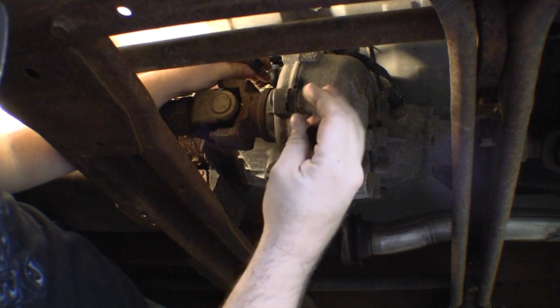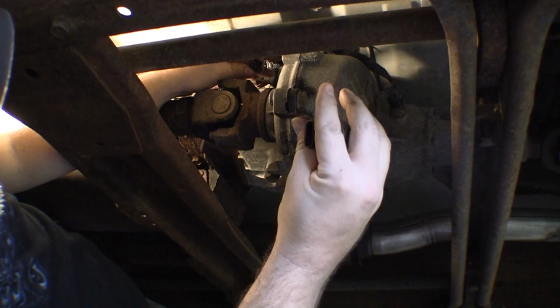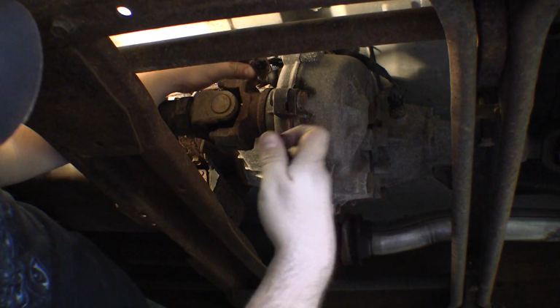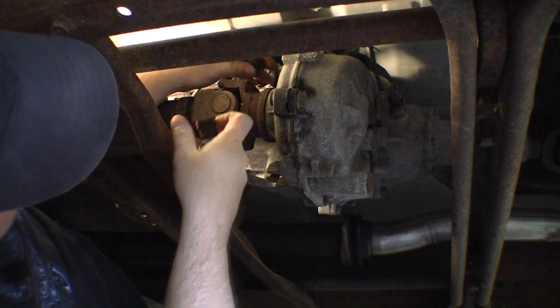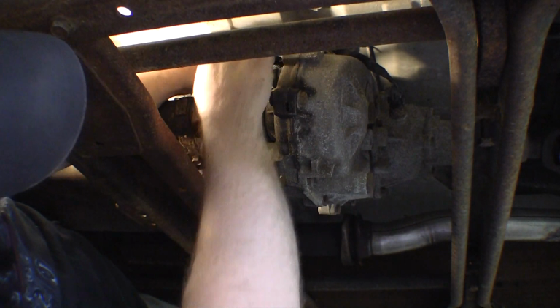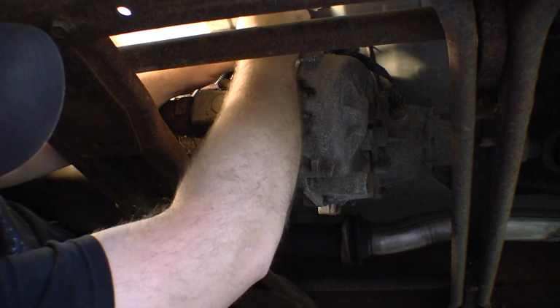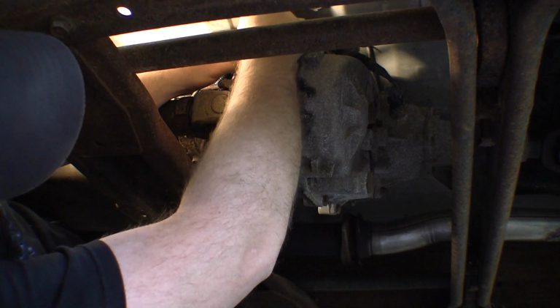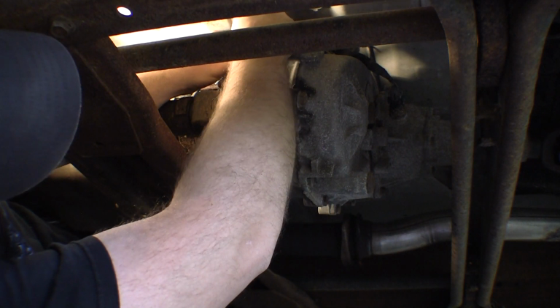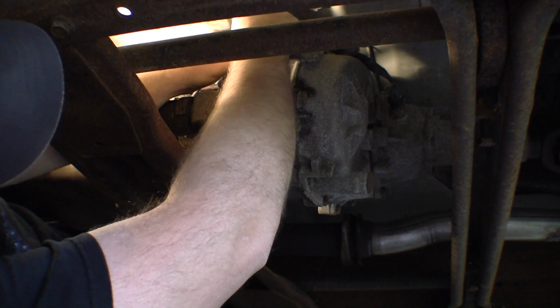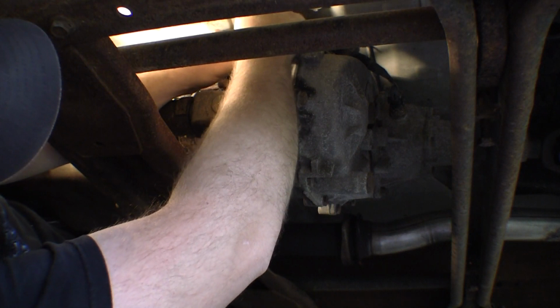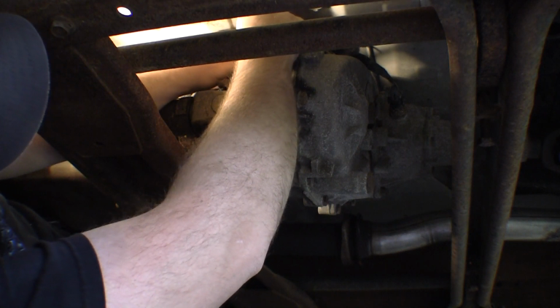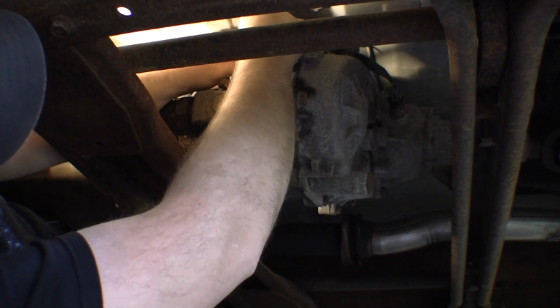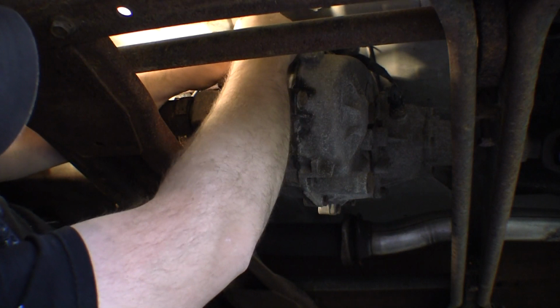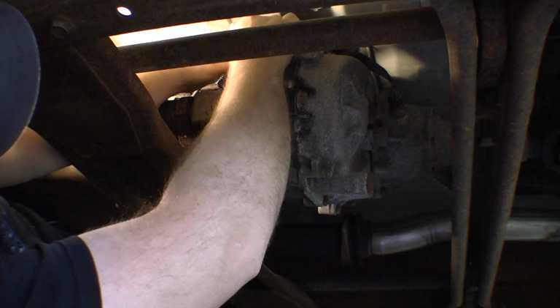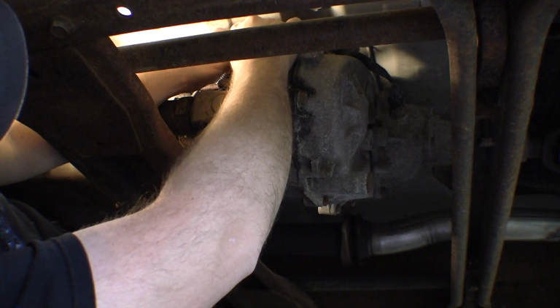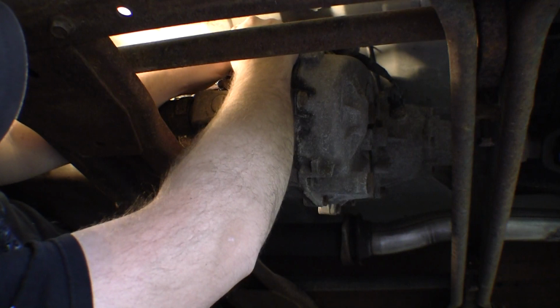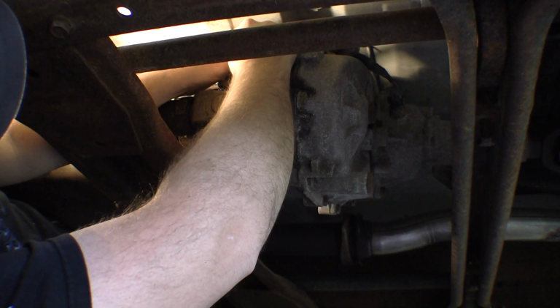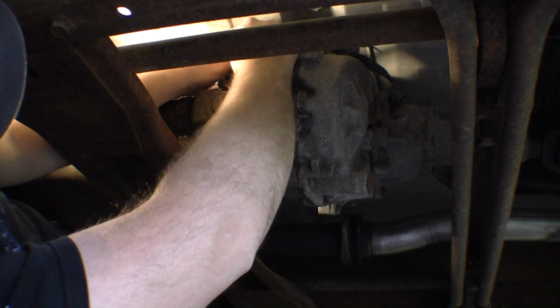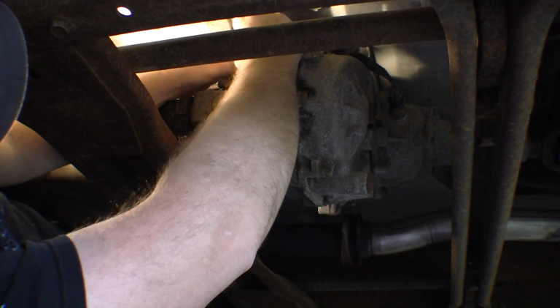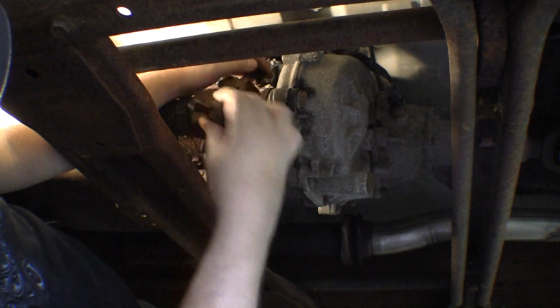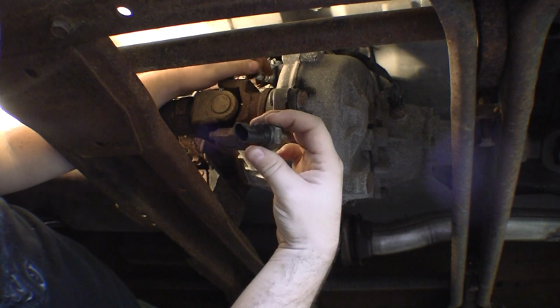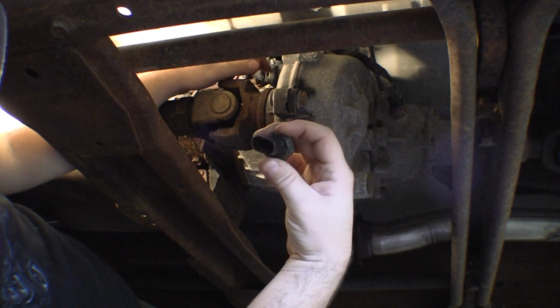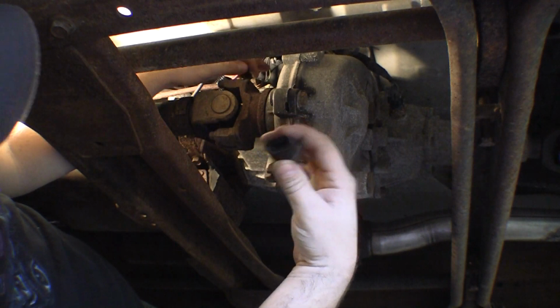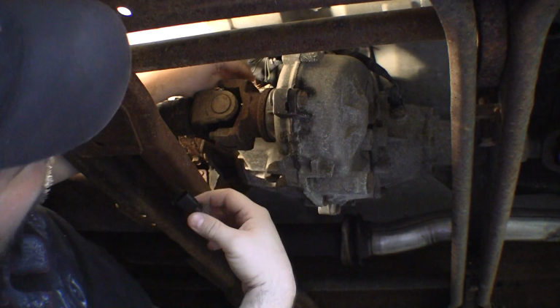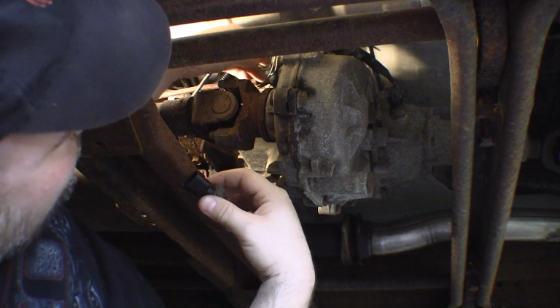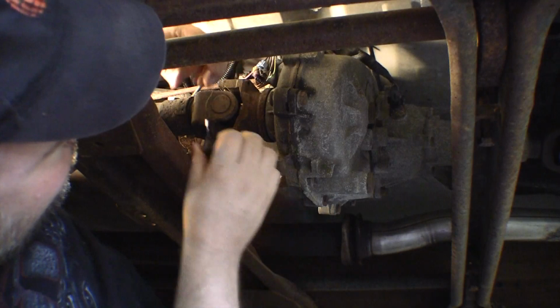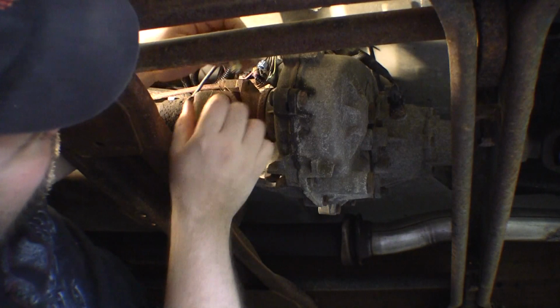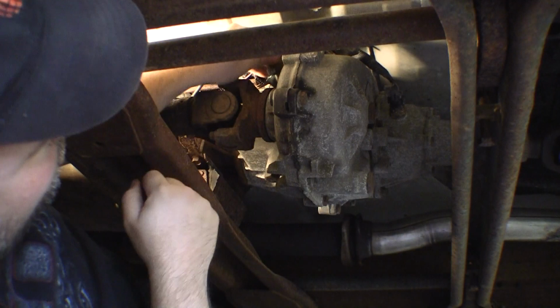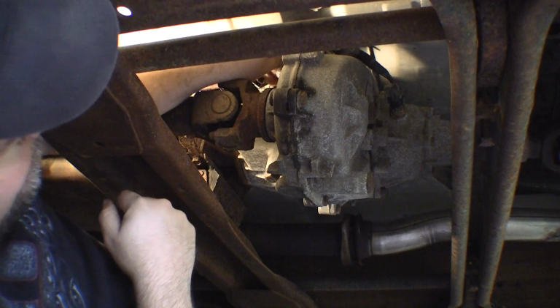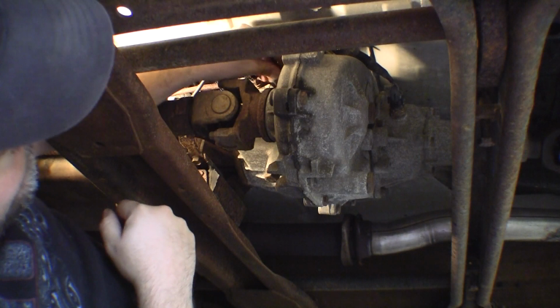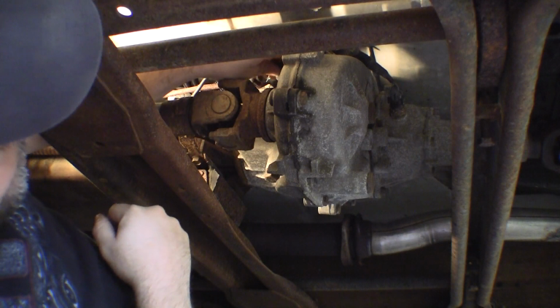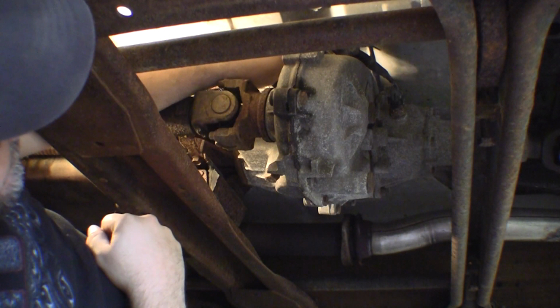I want to make sure I can get this back on there without destroying it again. It slid right on, no problem — pin still straight. I'll throw that thing back down in there.